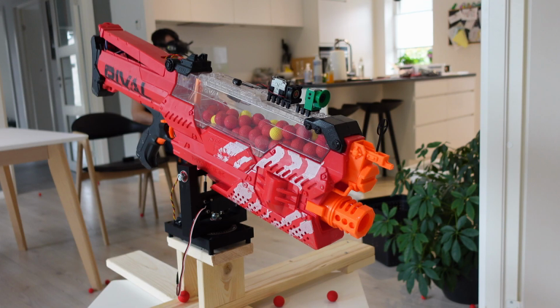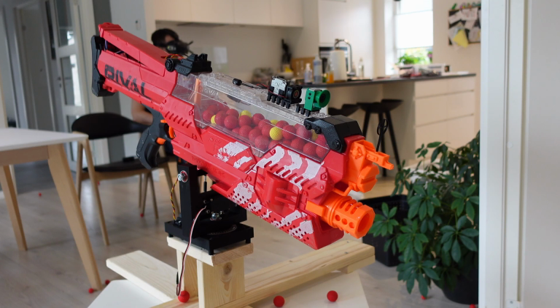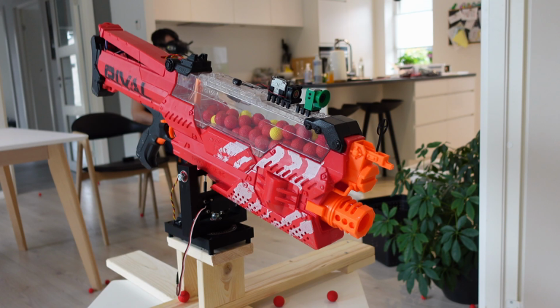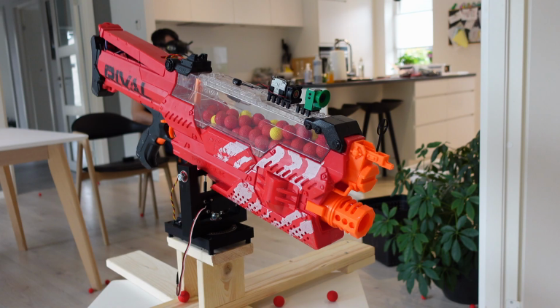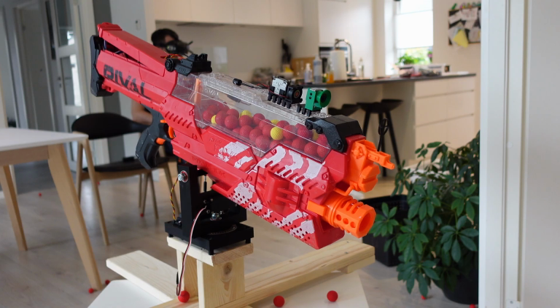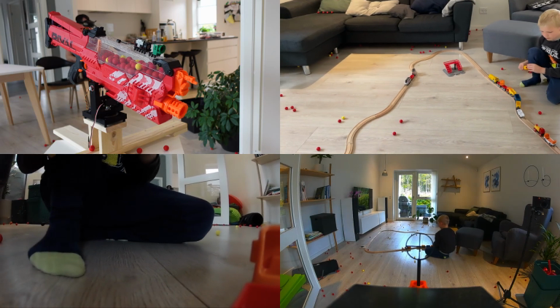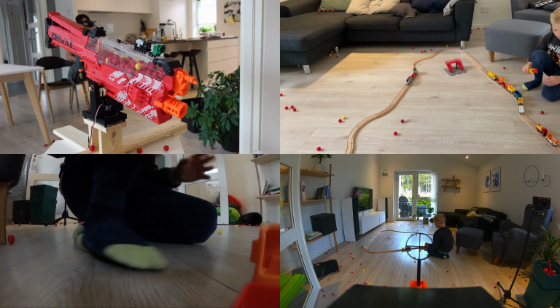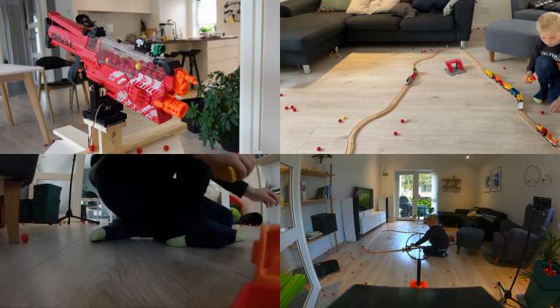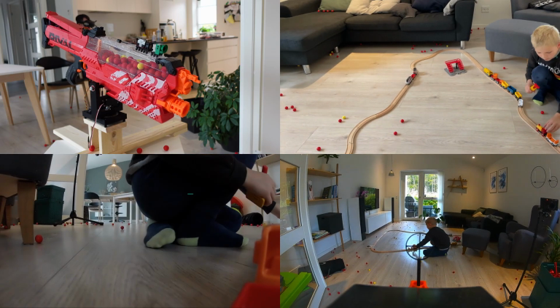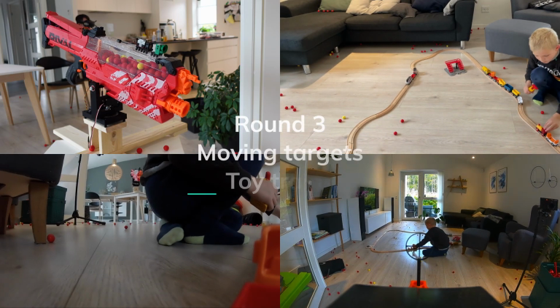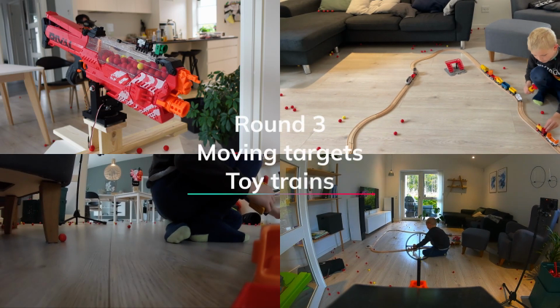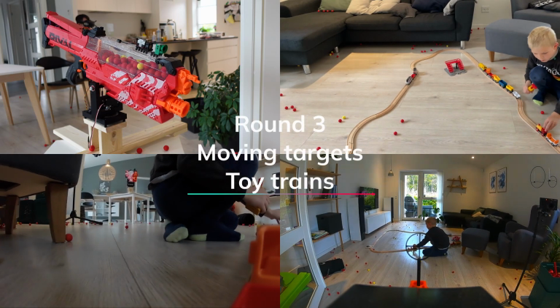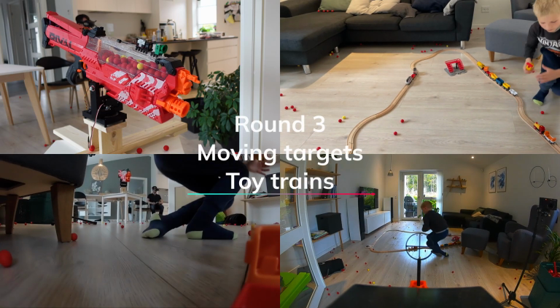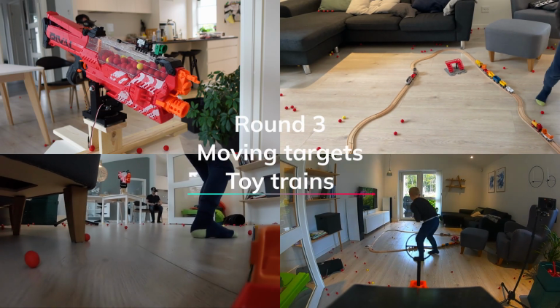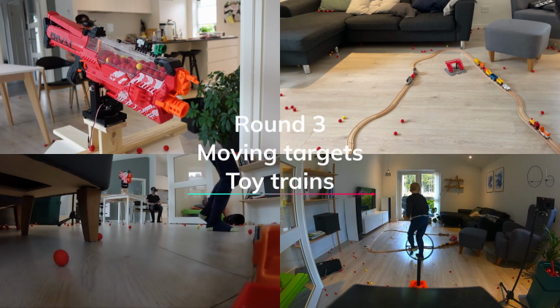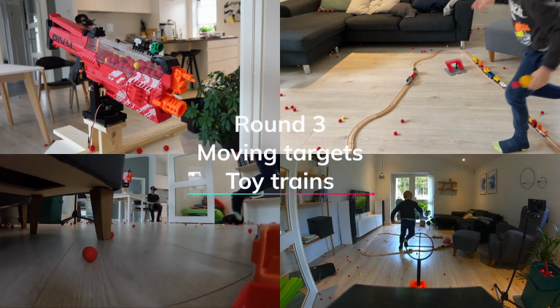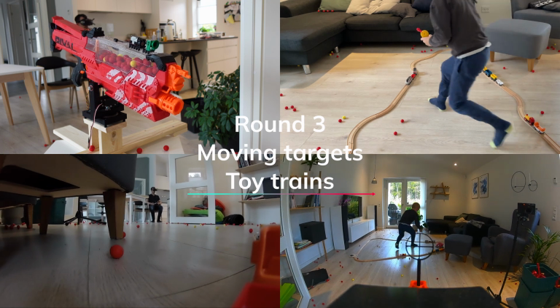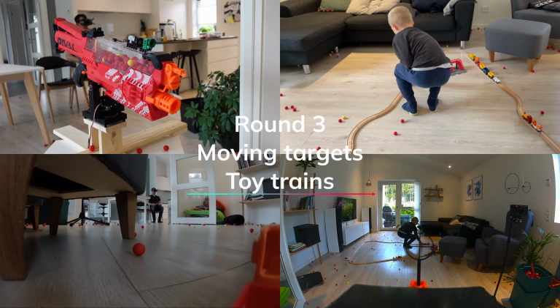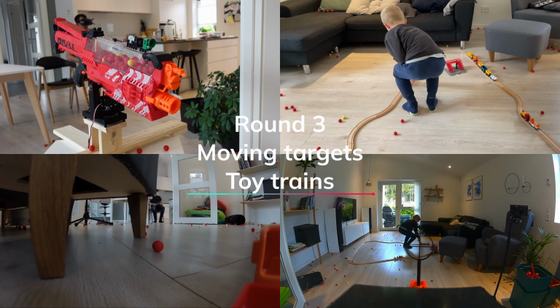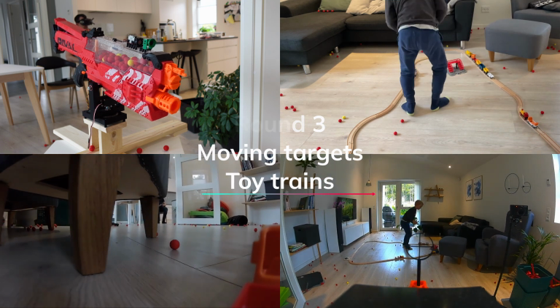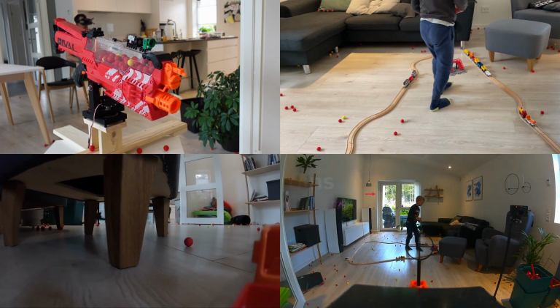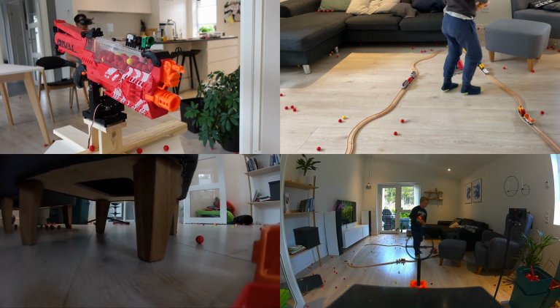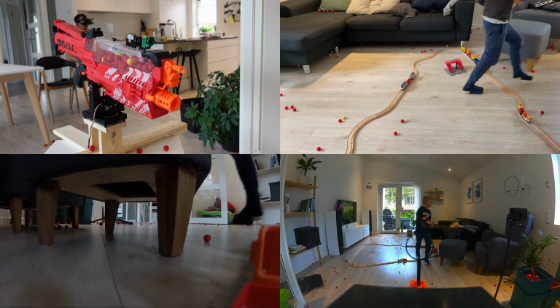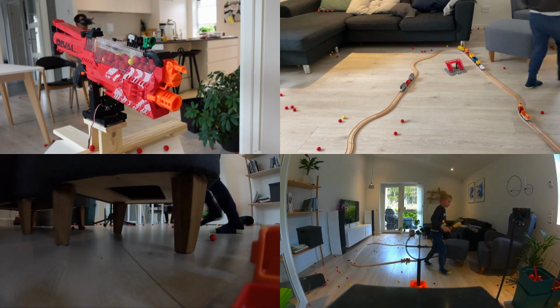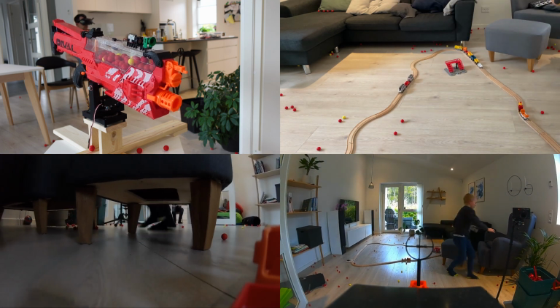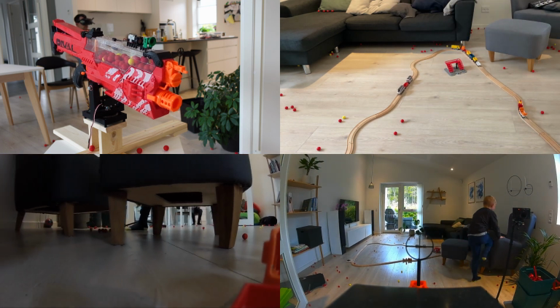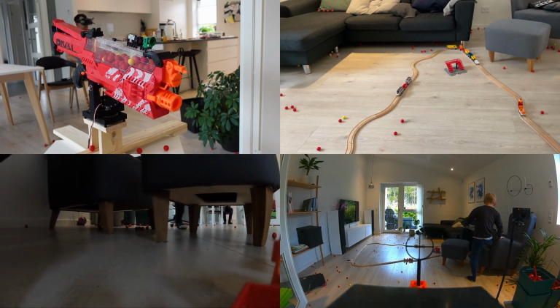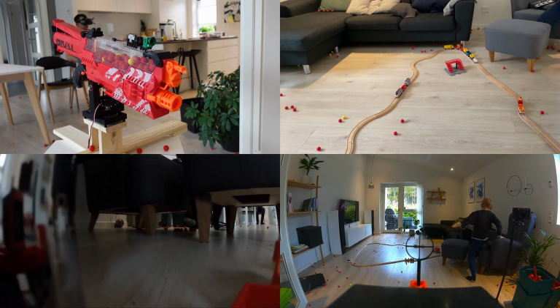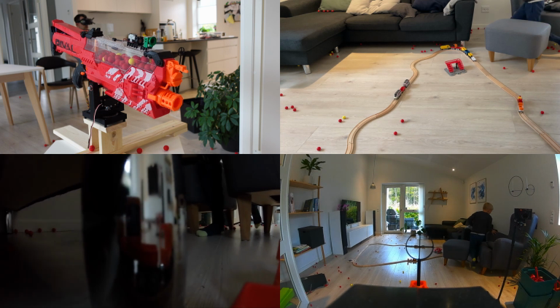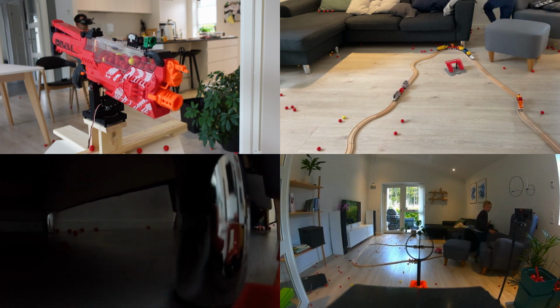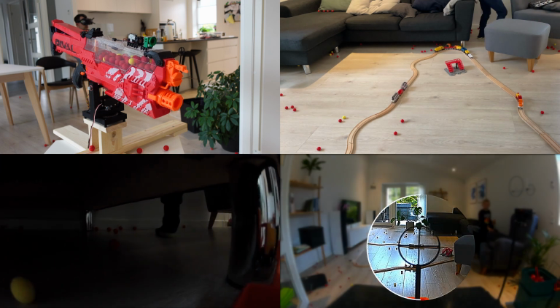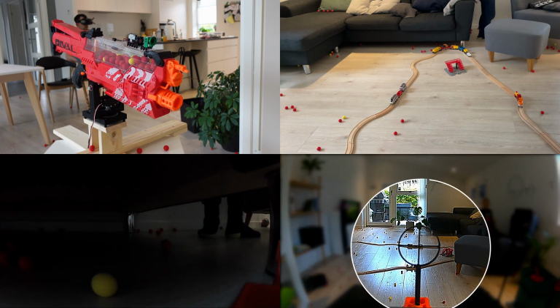After this overwhelming success, I felt it was time for a challenging finale: moving targets. It seems that there's a habit forming about taking out the camera.